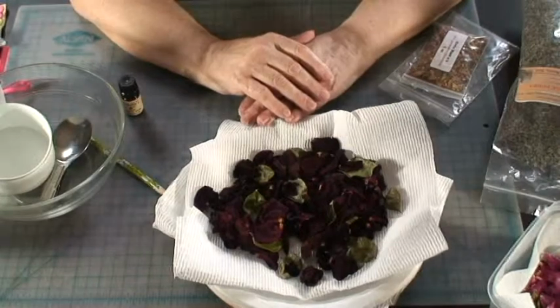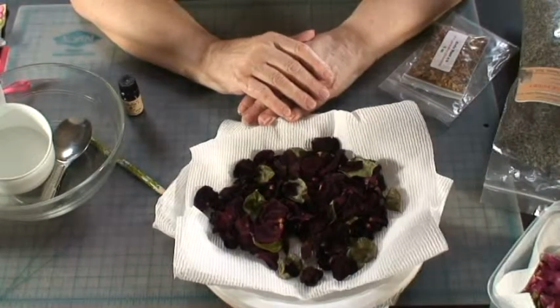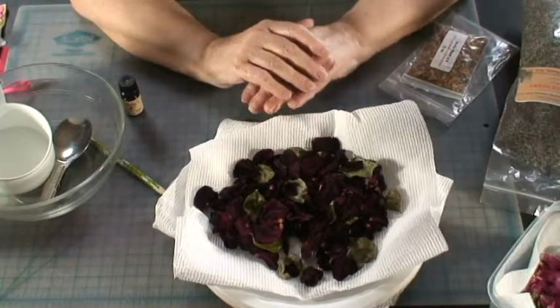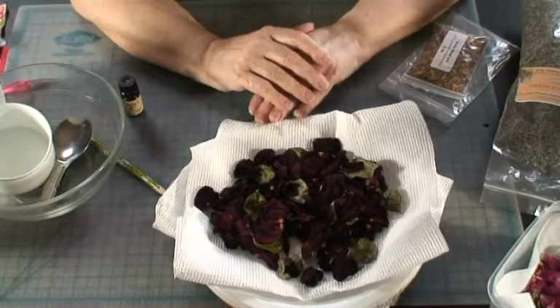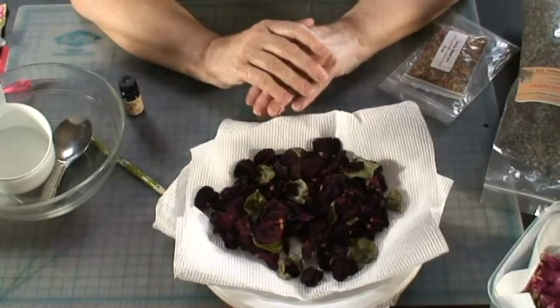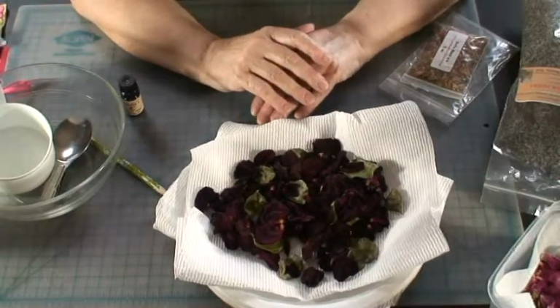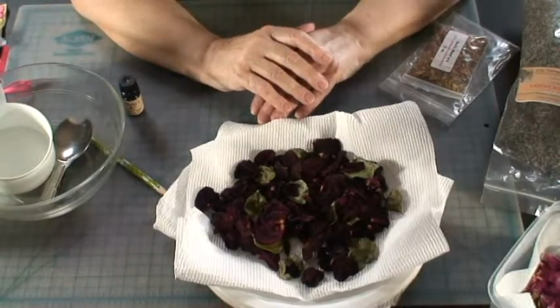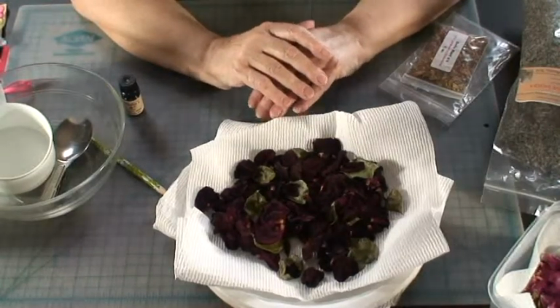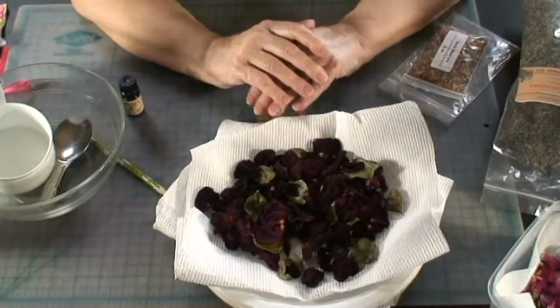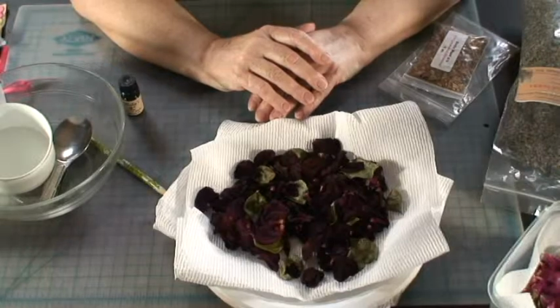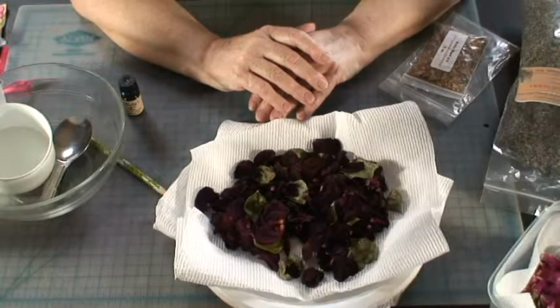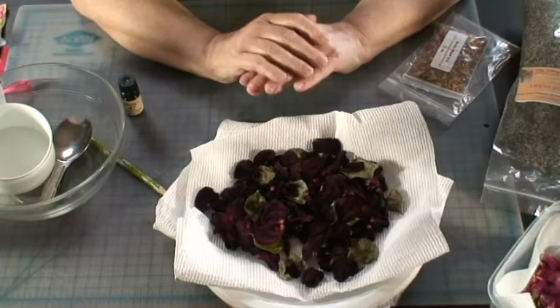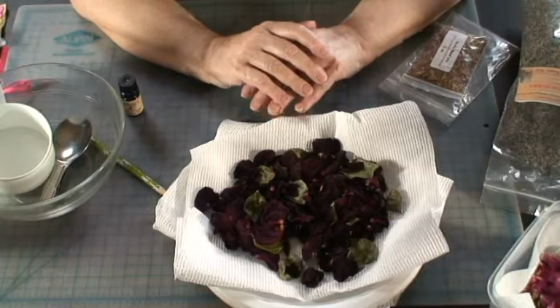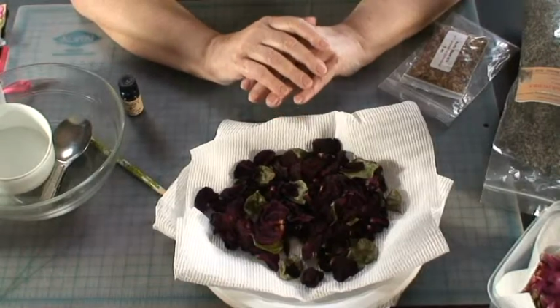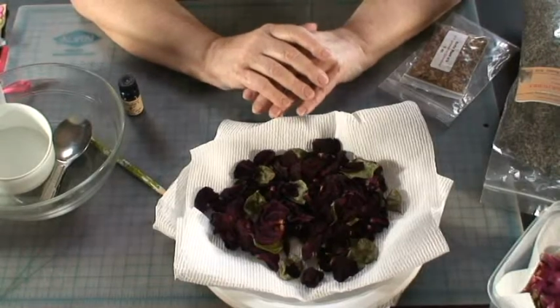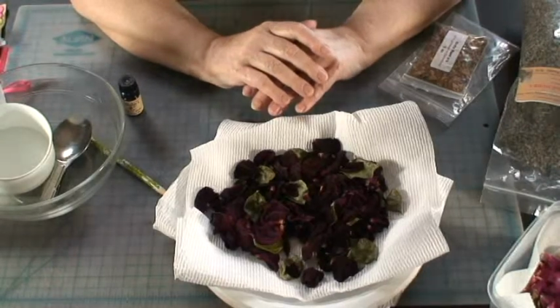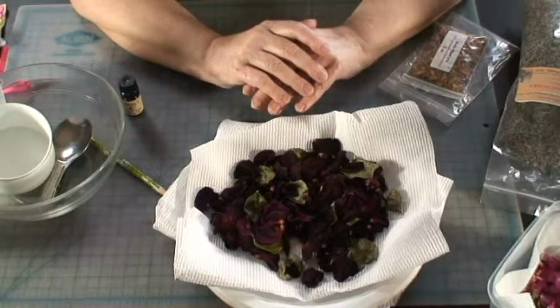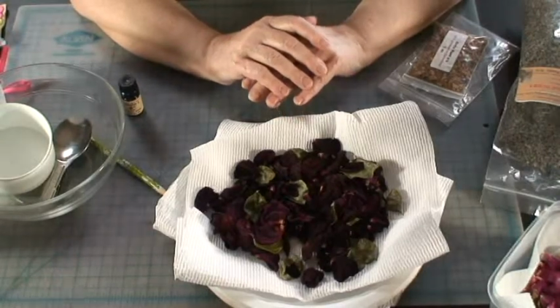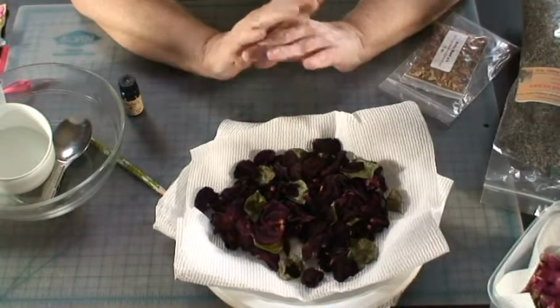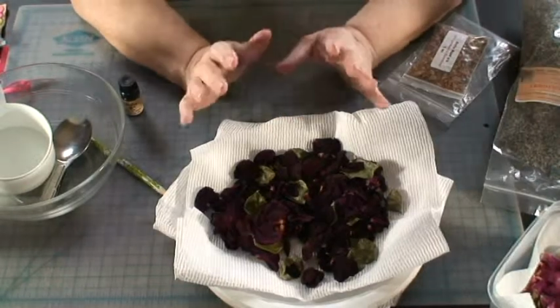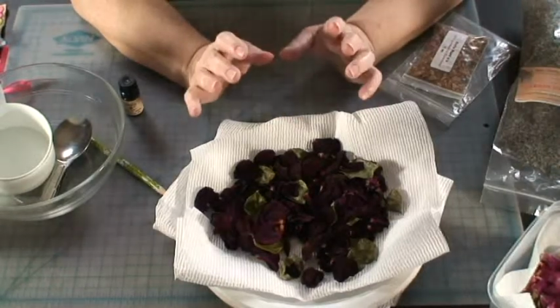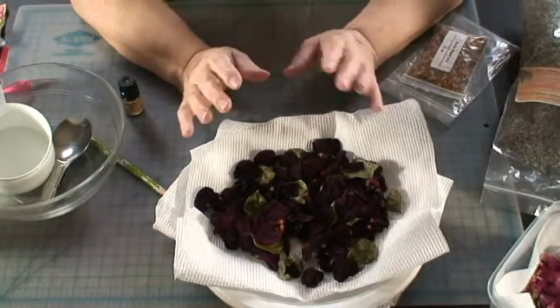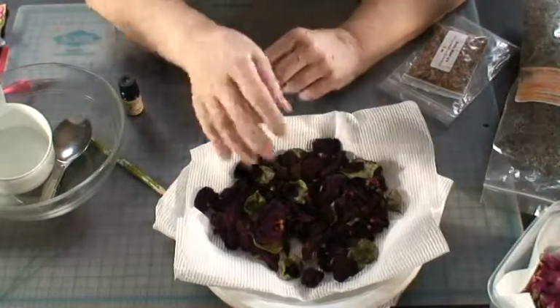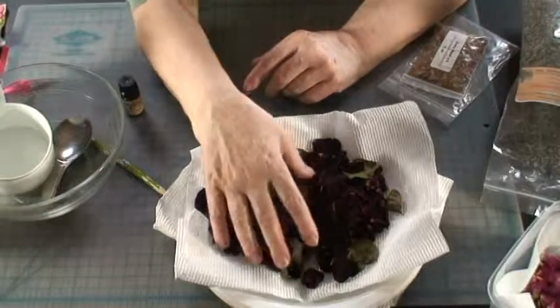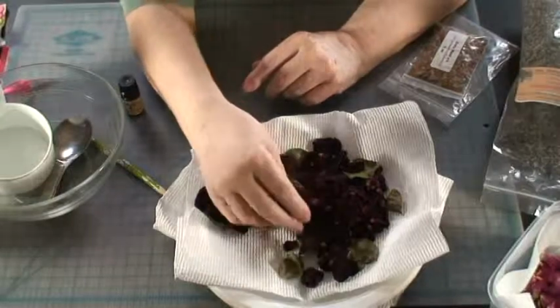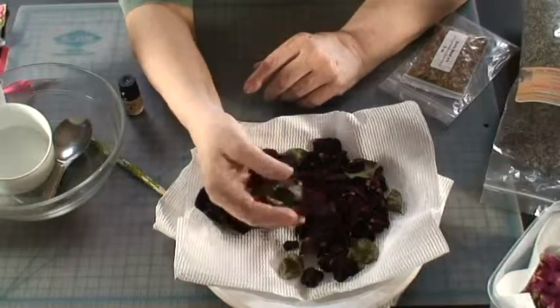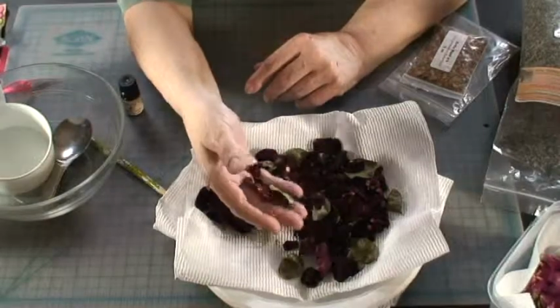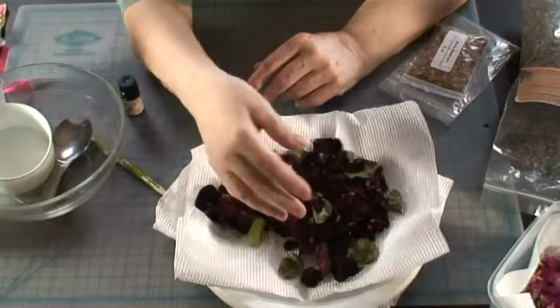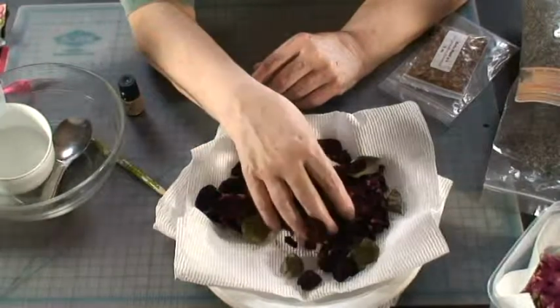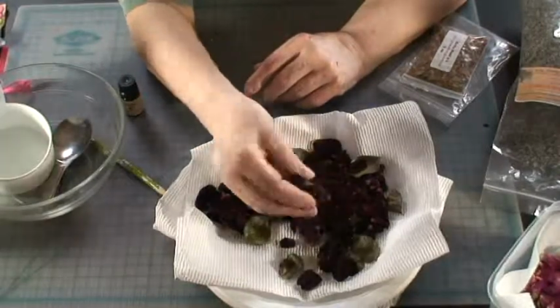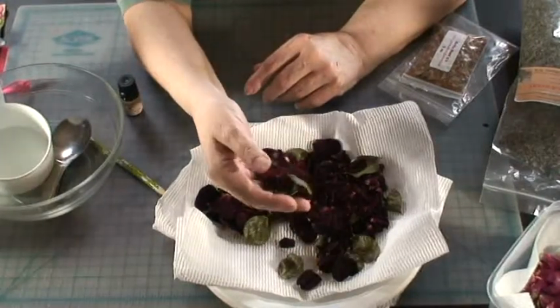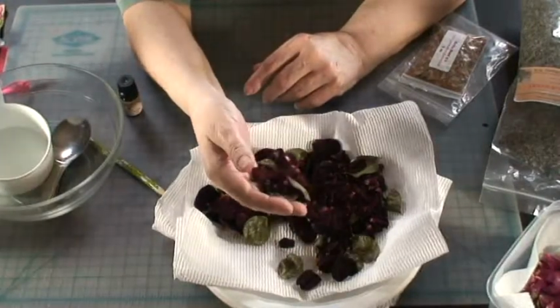To dry the petals, the easiest way I think is to do it in the microwave. It only takes a few minutes at the most. And as you can see, the petals retain a really nice color.